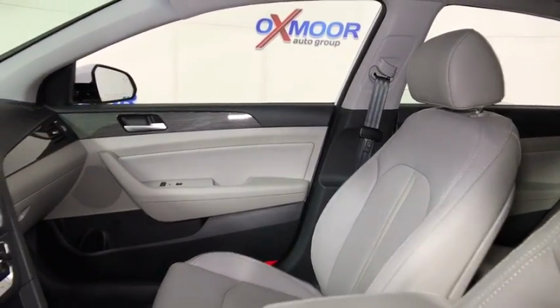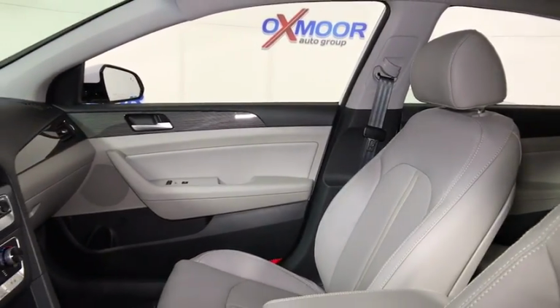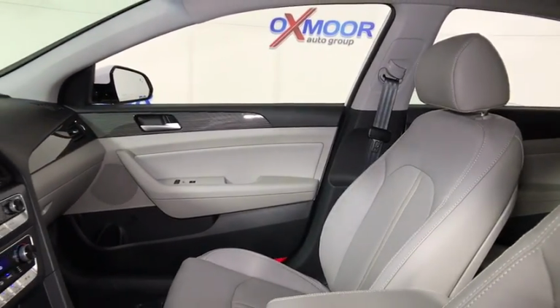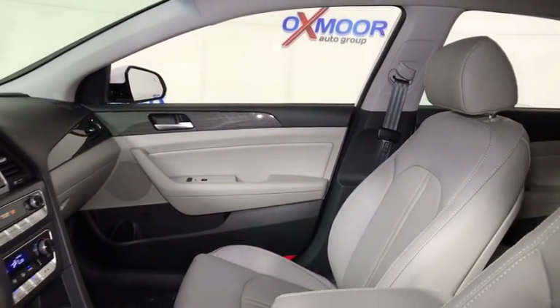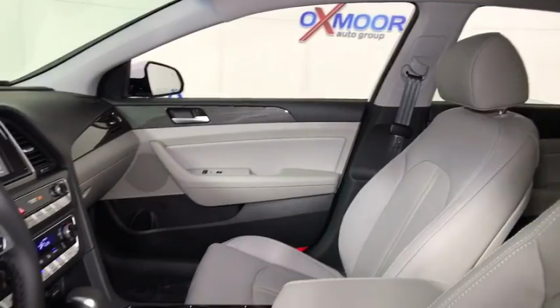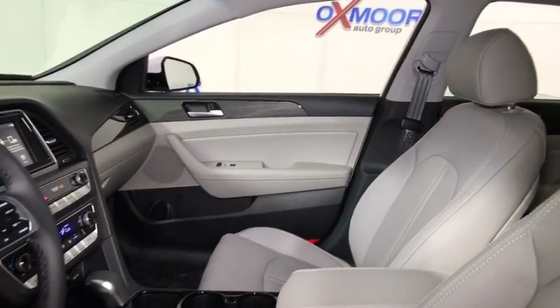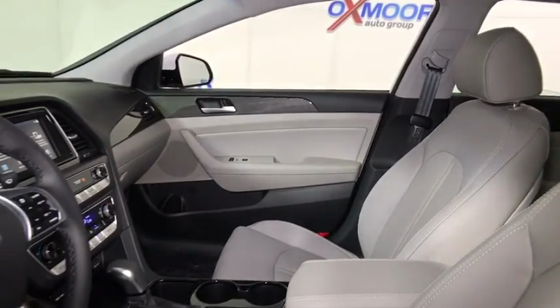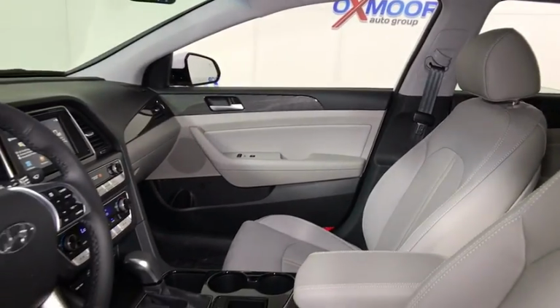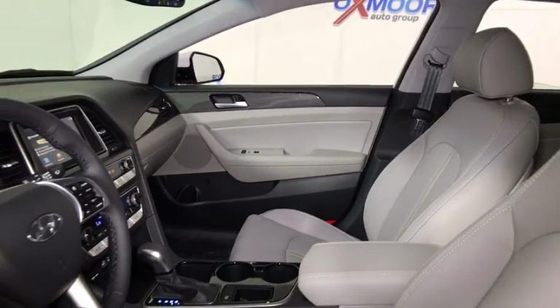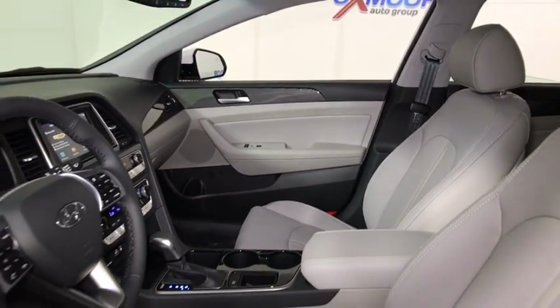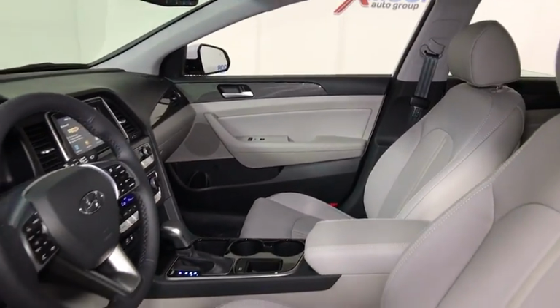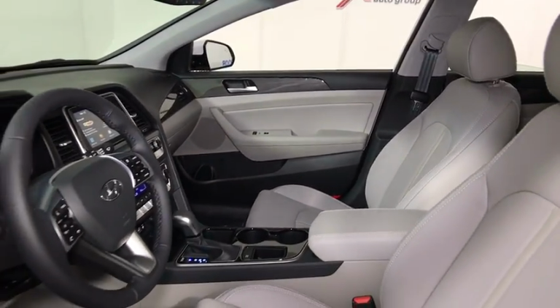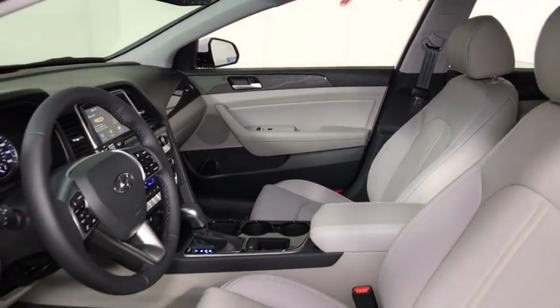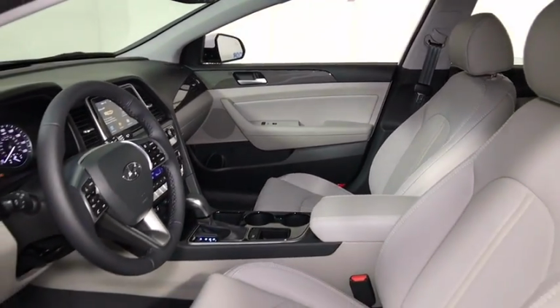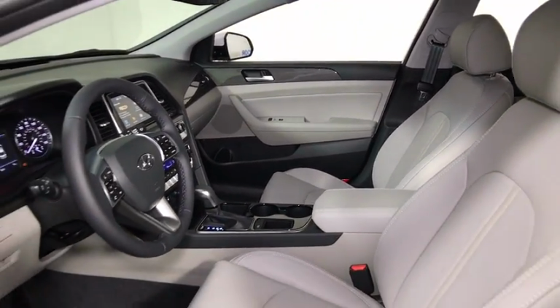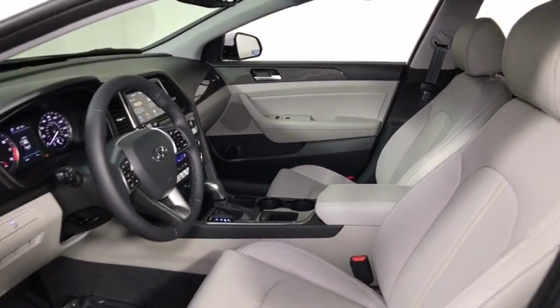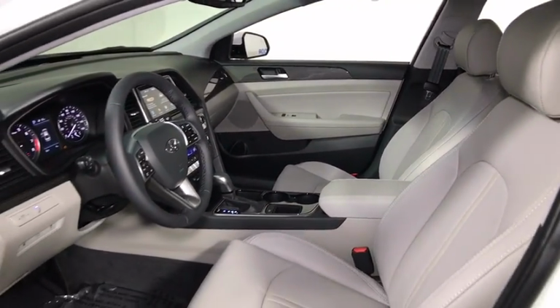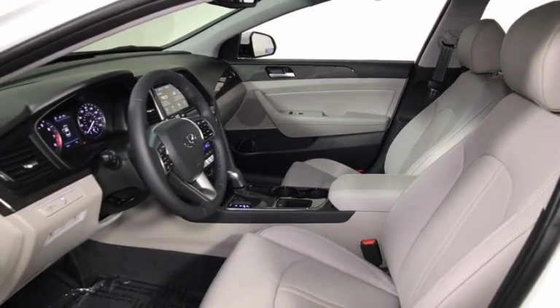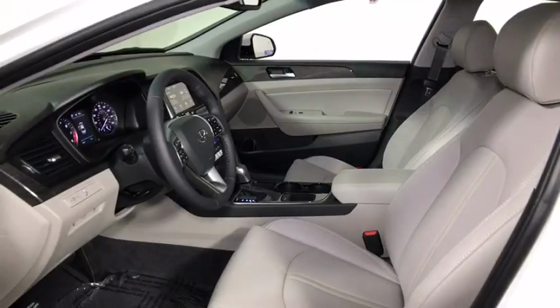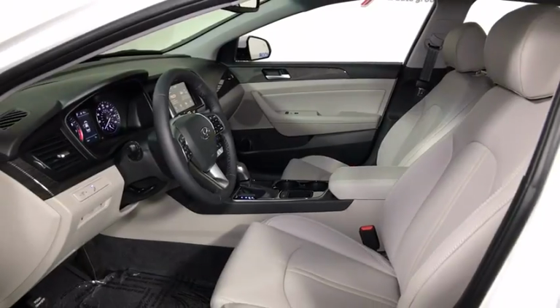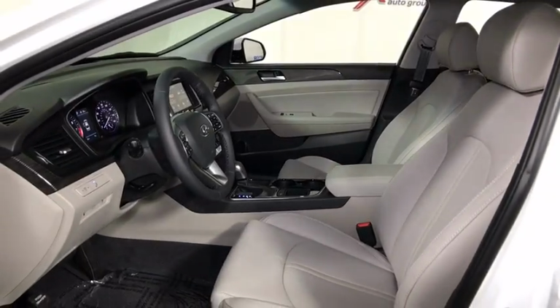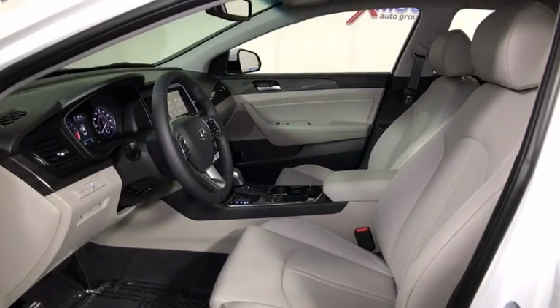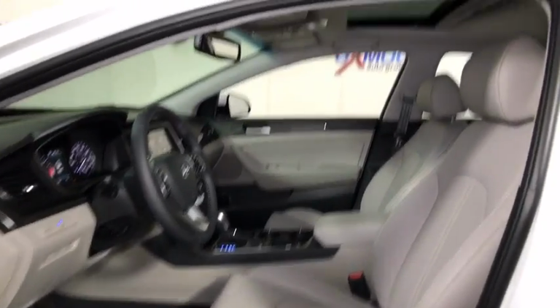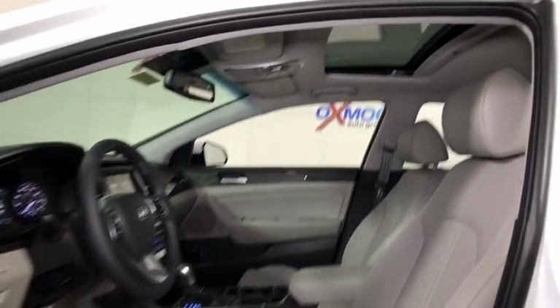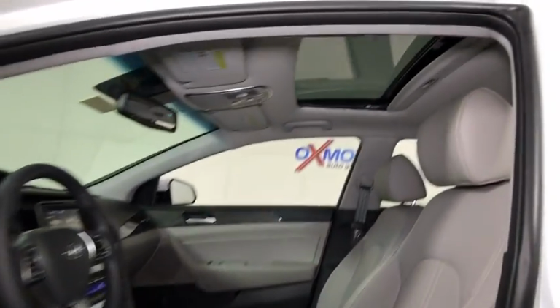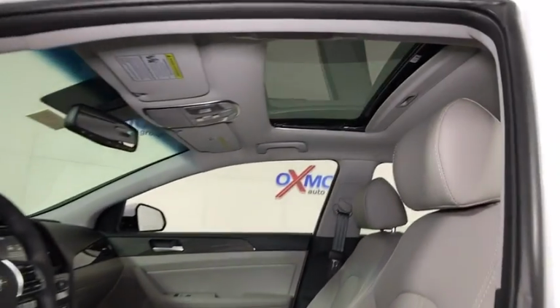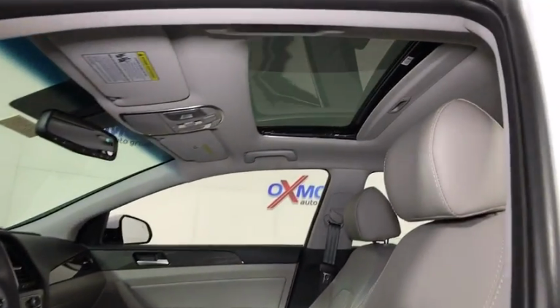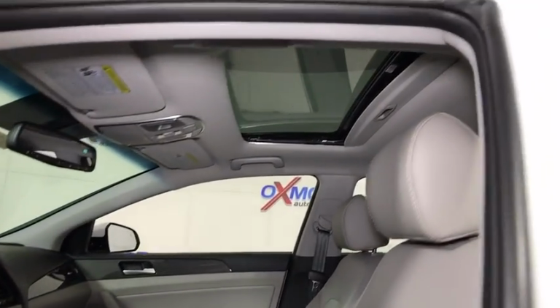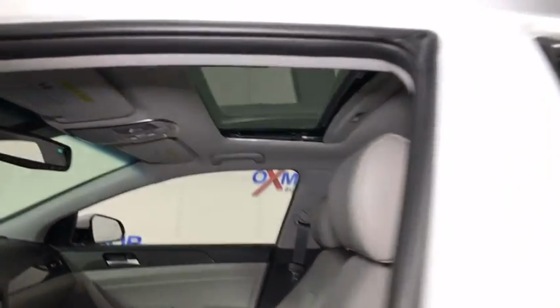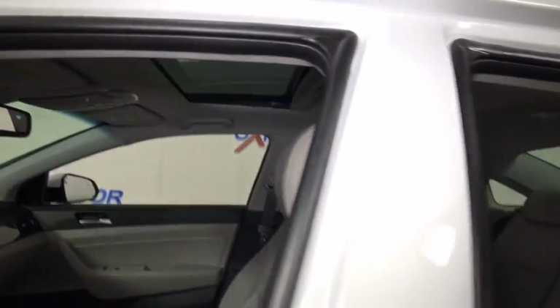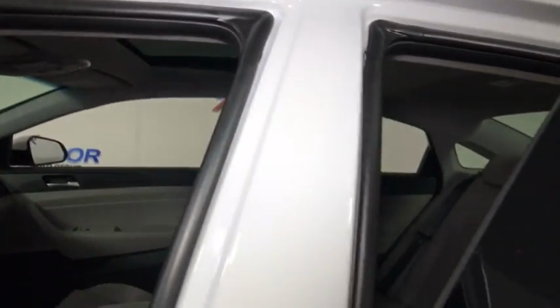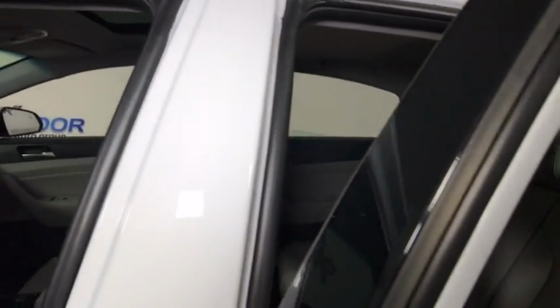Power passenger seats, traction control, leather wrapped steering wheel, dual airbags, power steering, alloy wheels, four-wheel disc brakes, compass, electronic stability control, power windows.